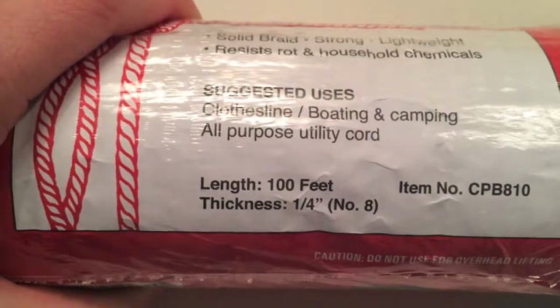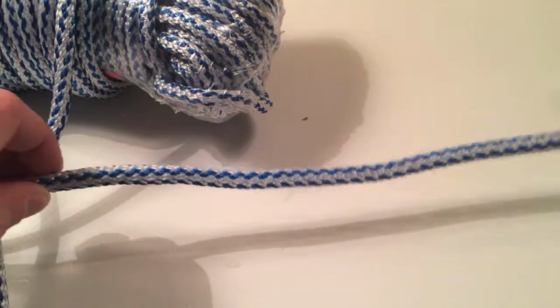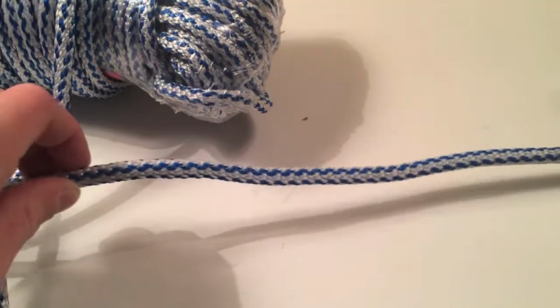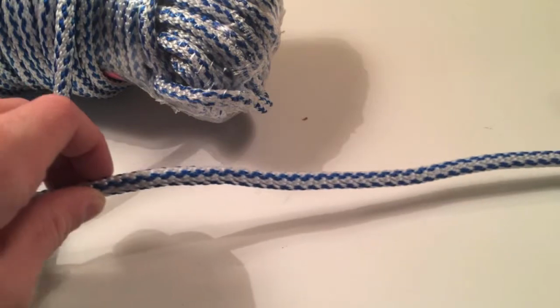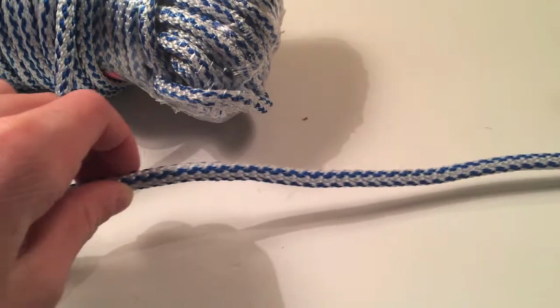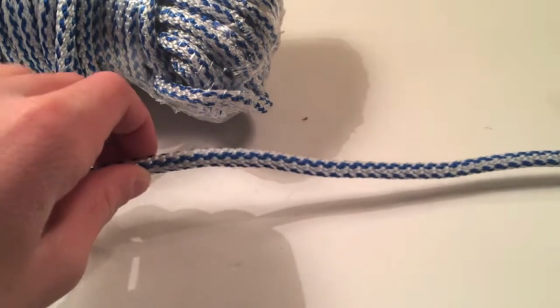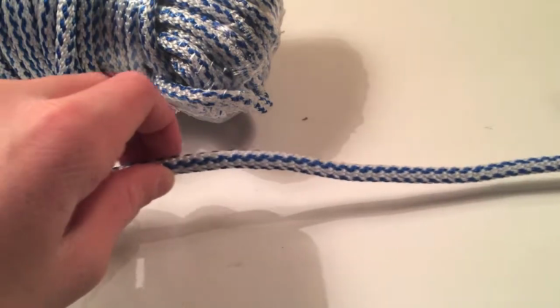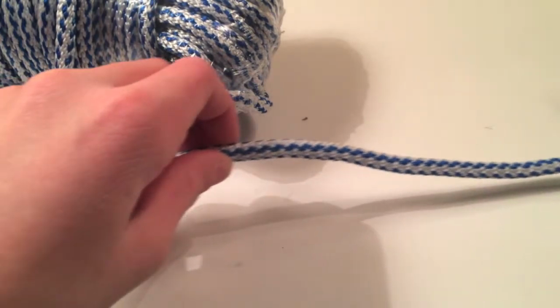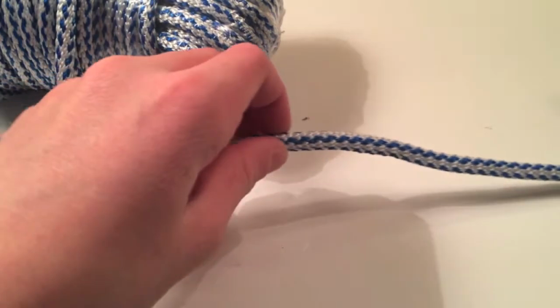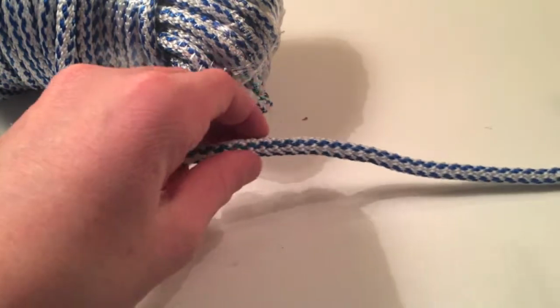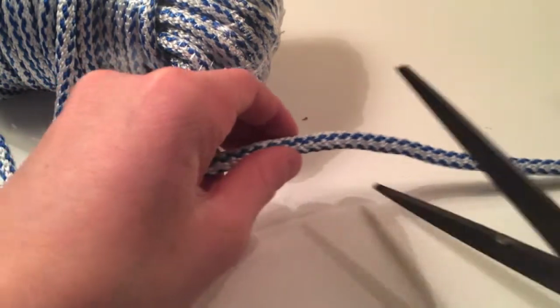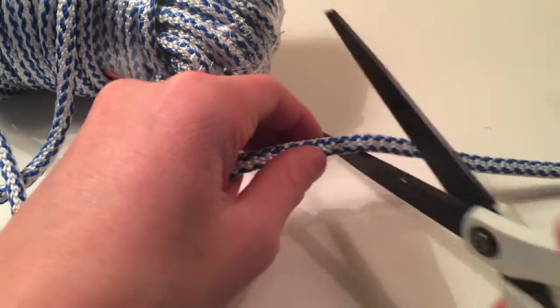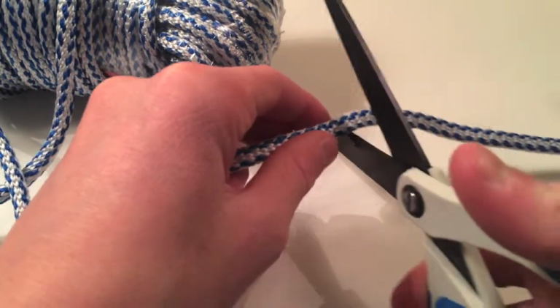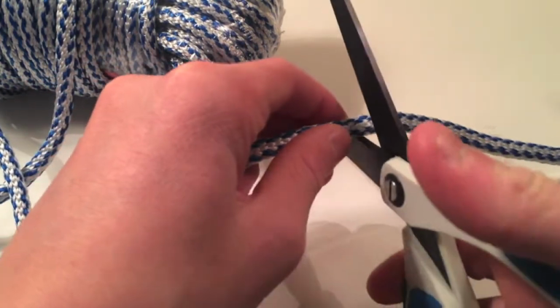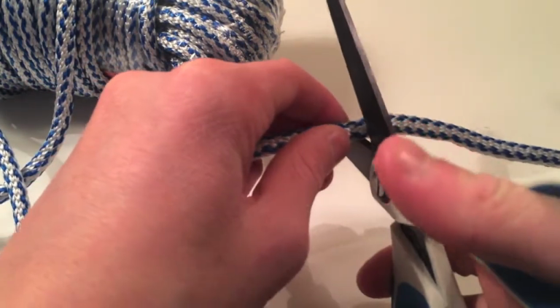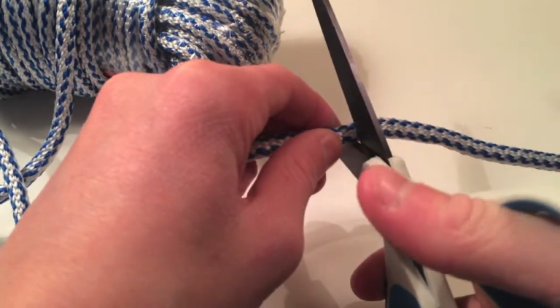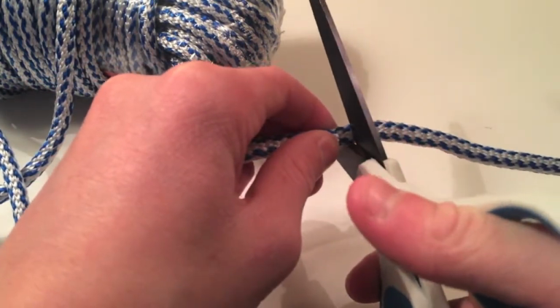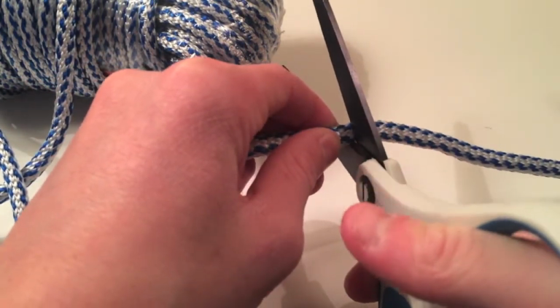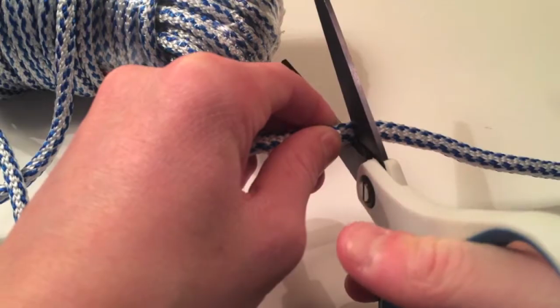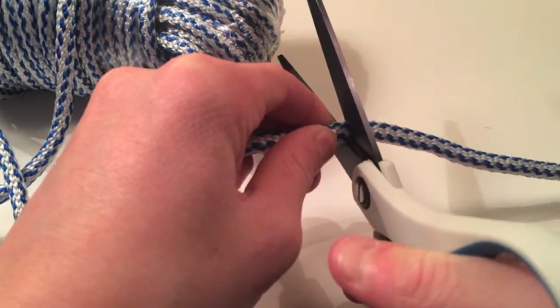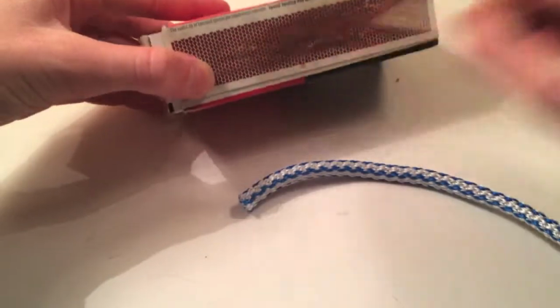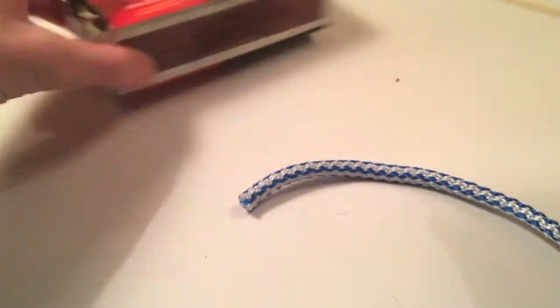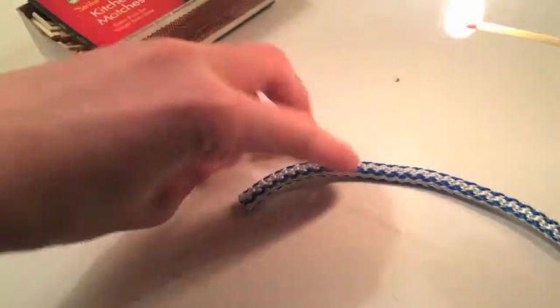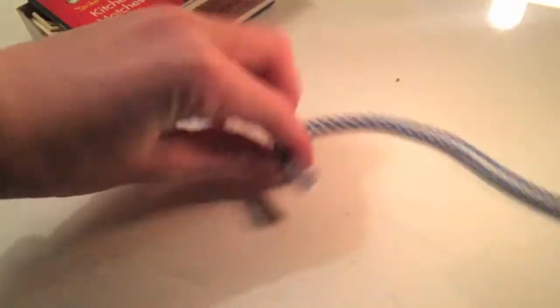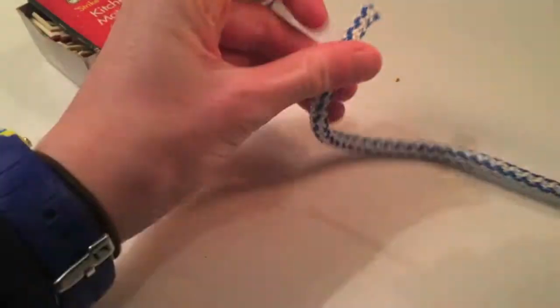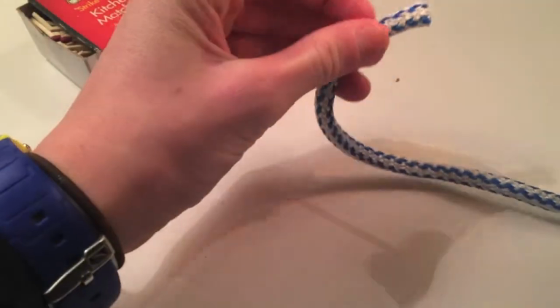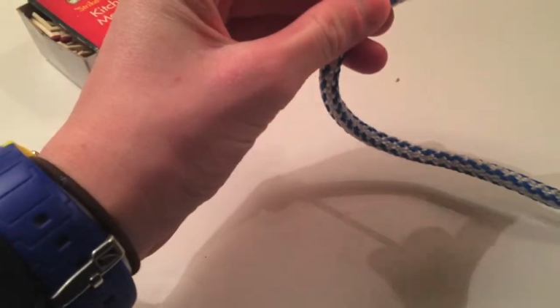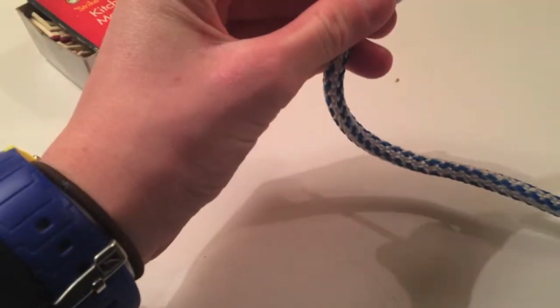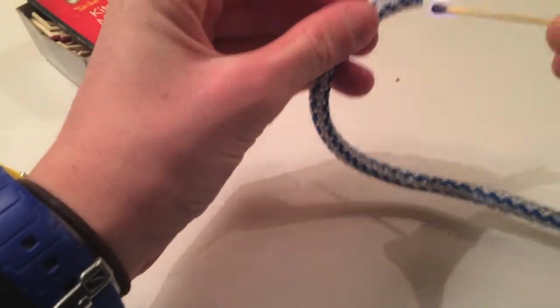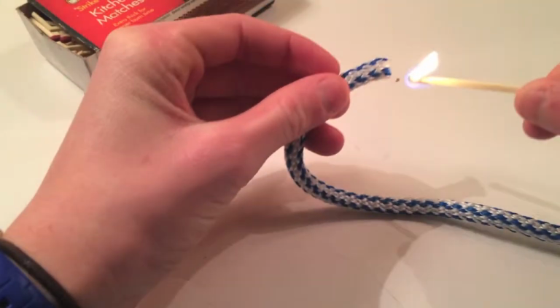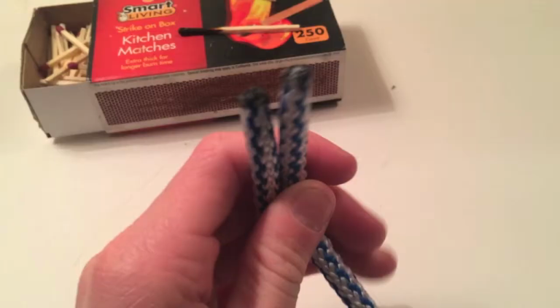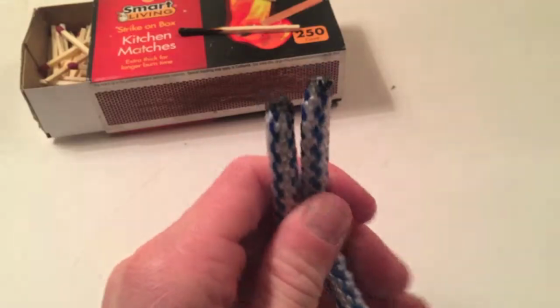First you are going to cut the rope to size, and keep in mind that you will lose length when making the loops at each end. You can burn the edges of the rope to prevent fraying, but you don't have to.